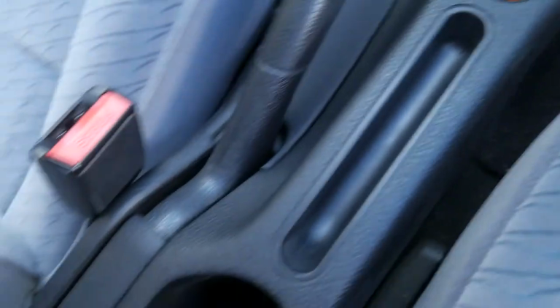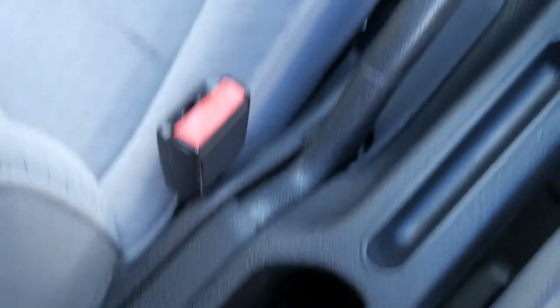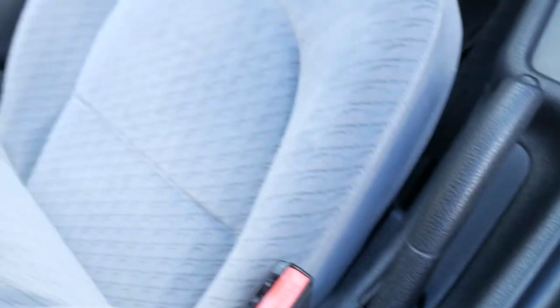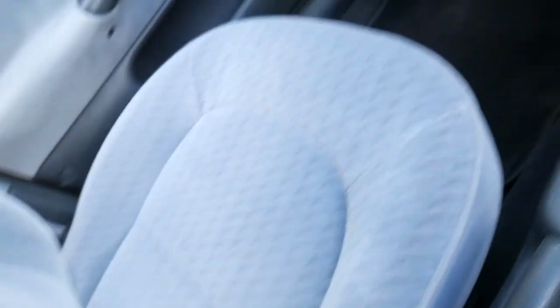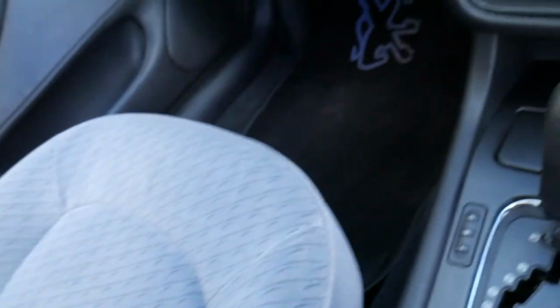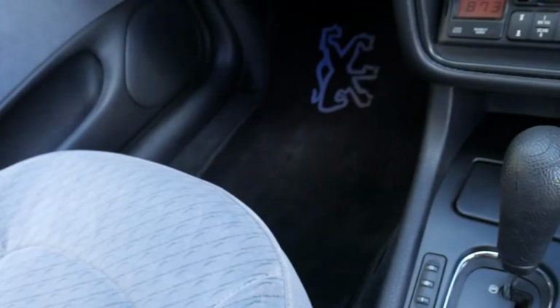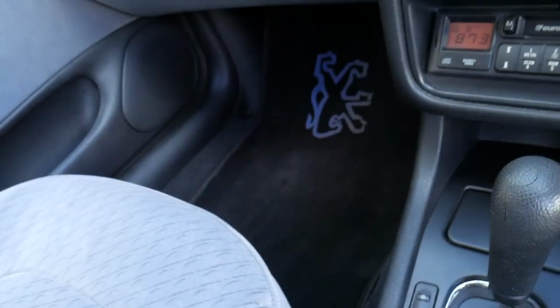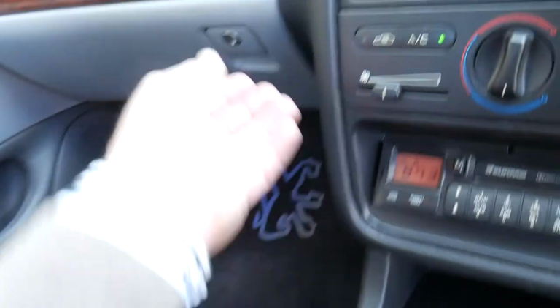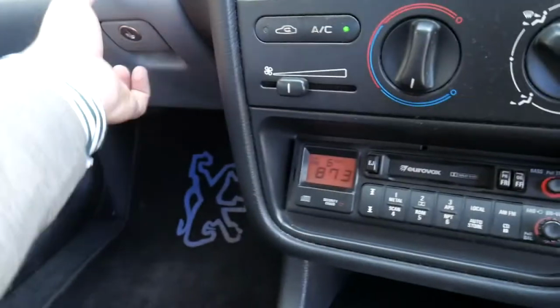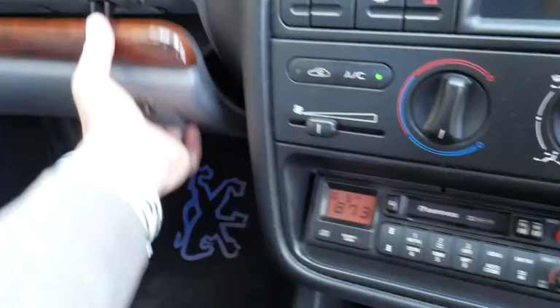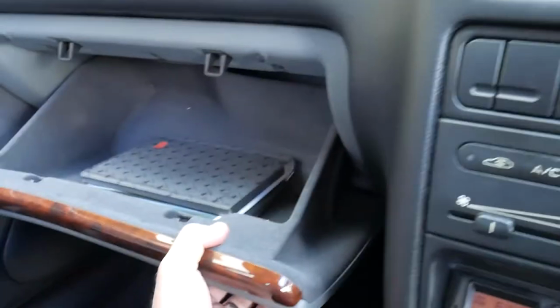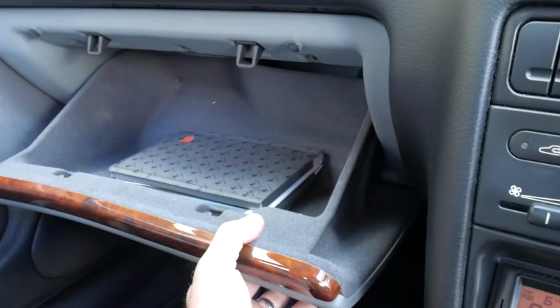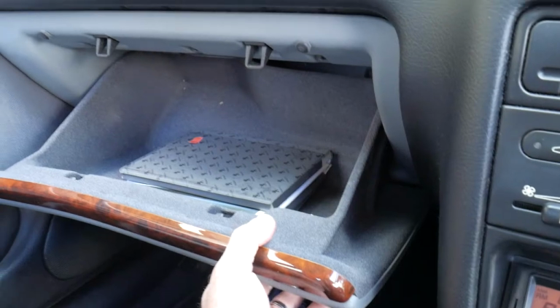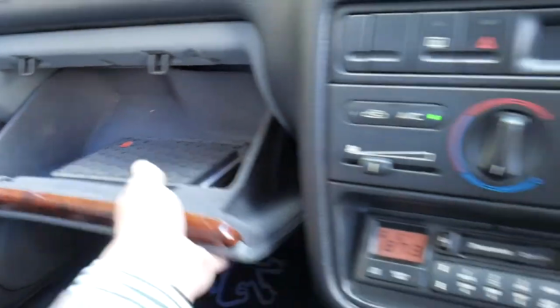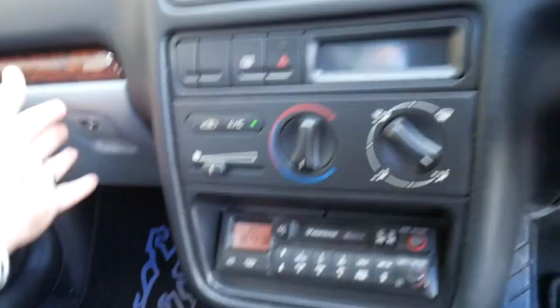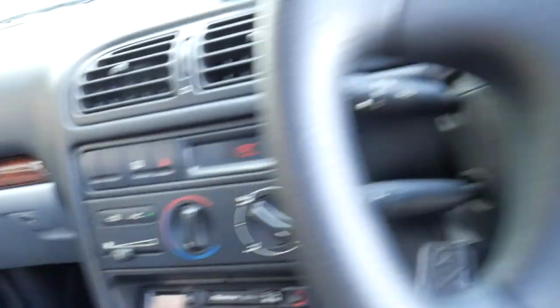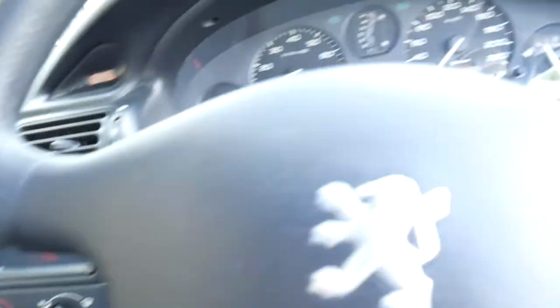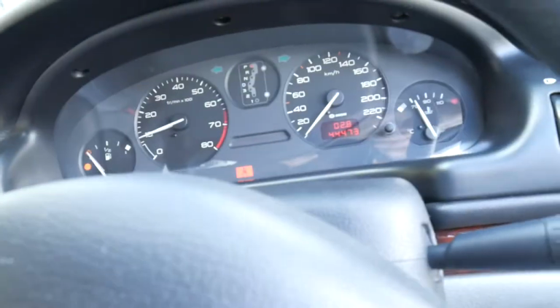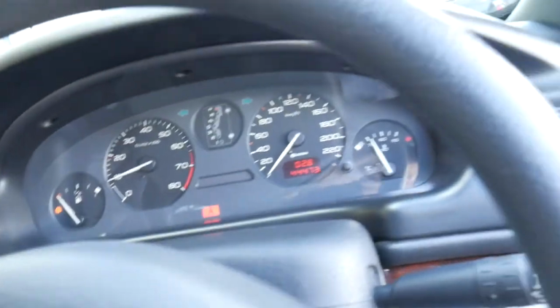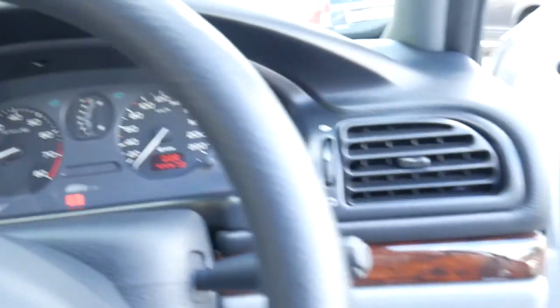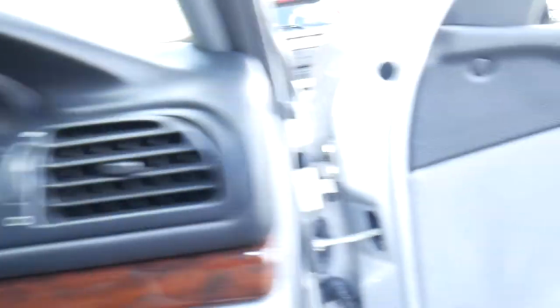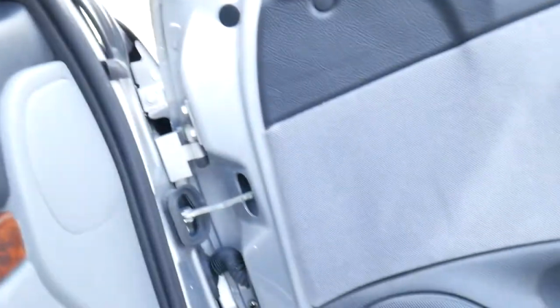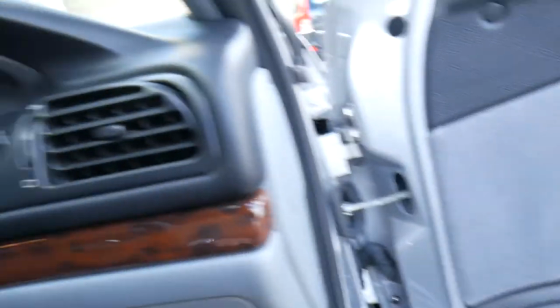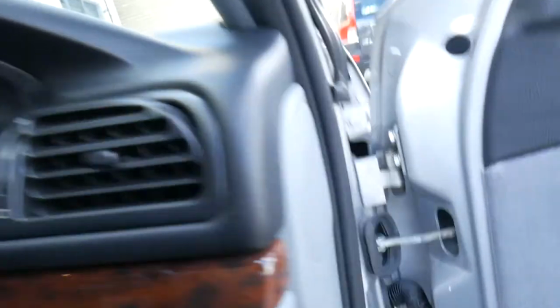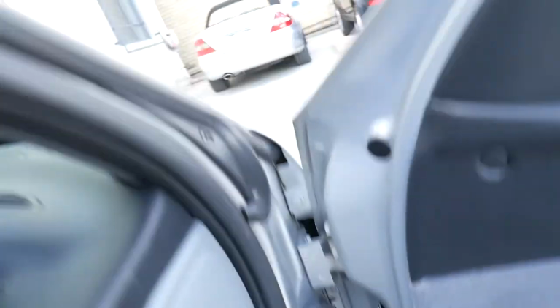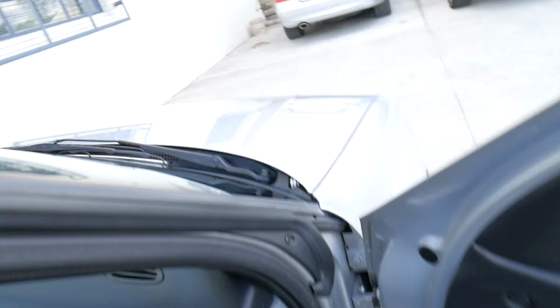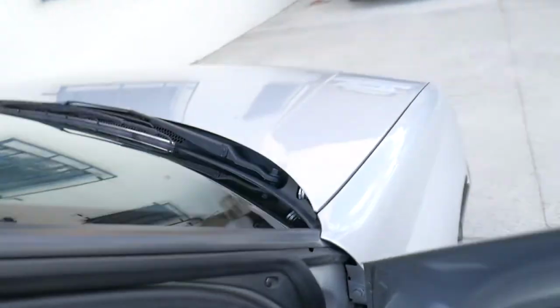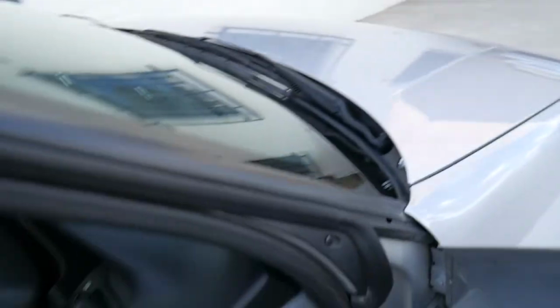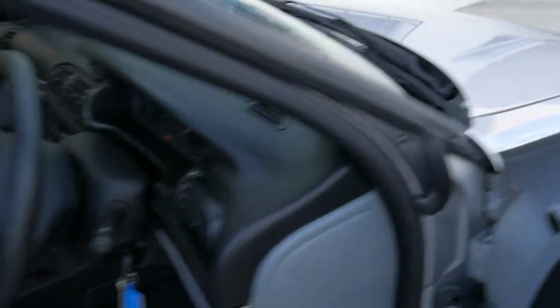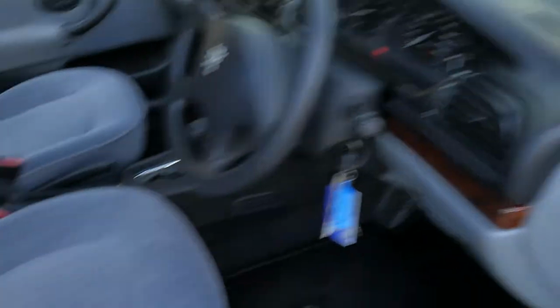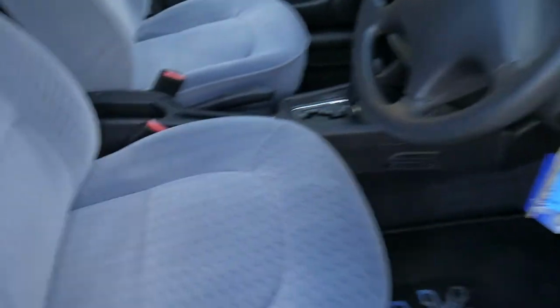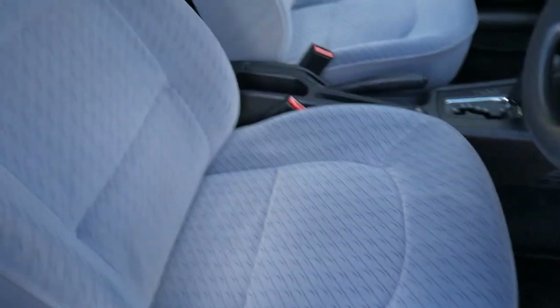We just gave it a bit of a wash. The factory floor mats from Peugeot. The log books are there. It just is gorgeous — one of those cars I'm truly amazed by. Silver with pale grey.